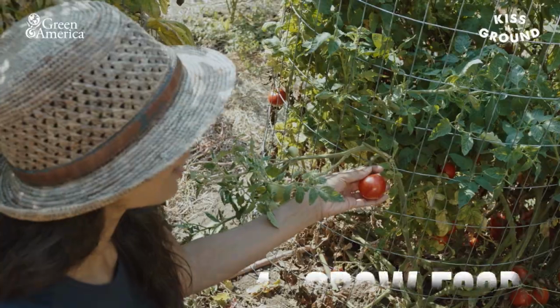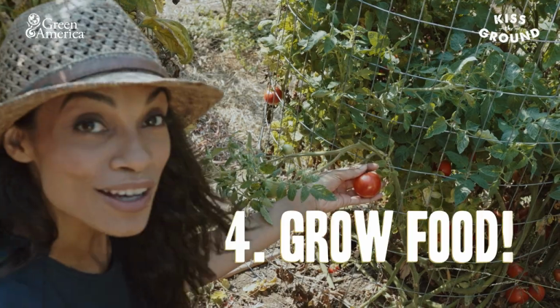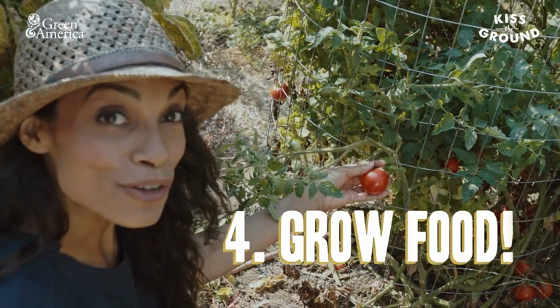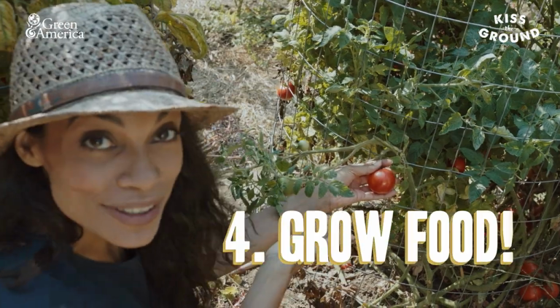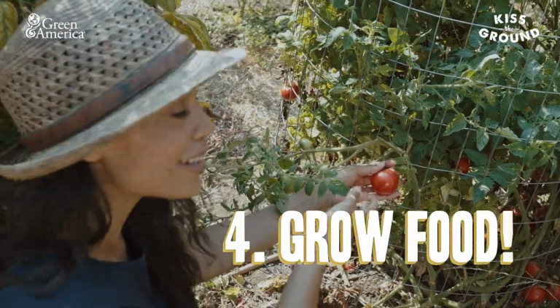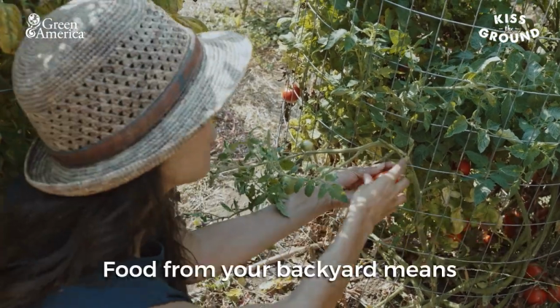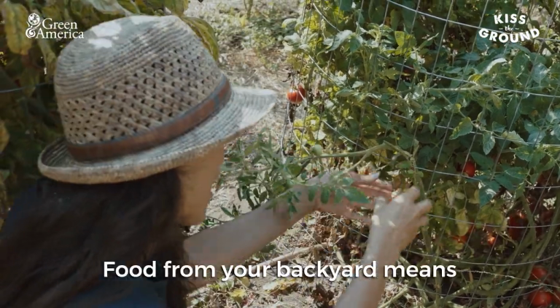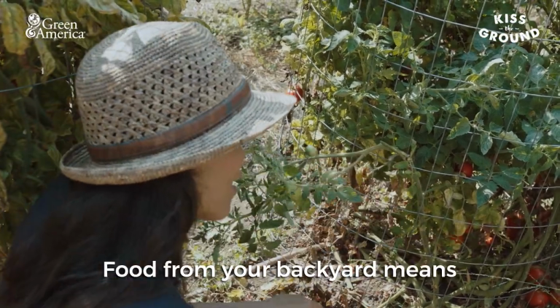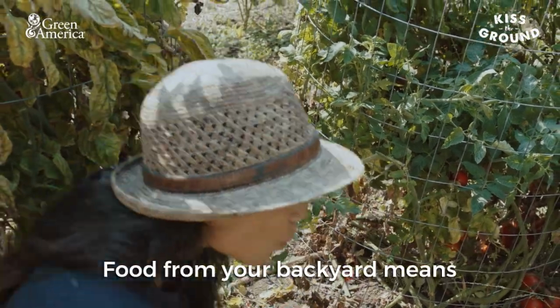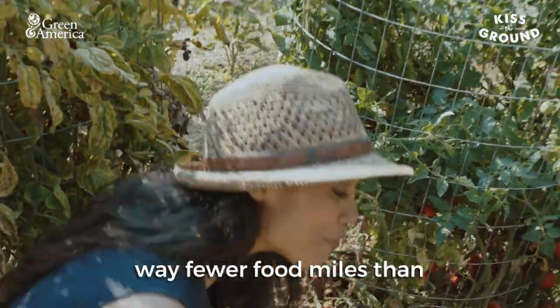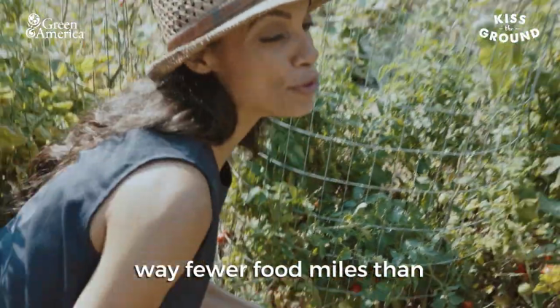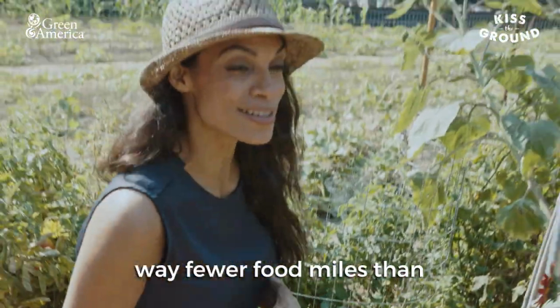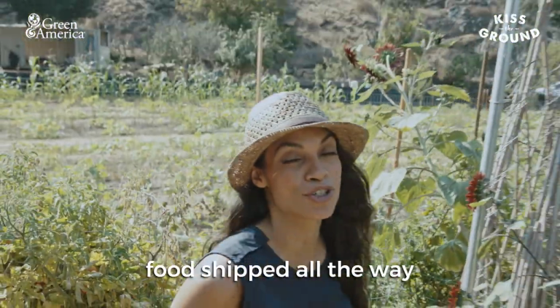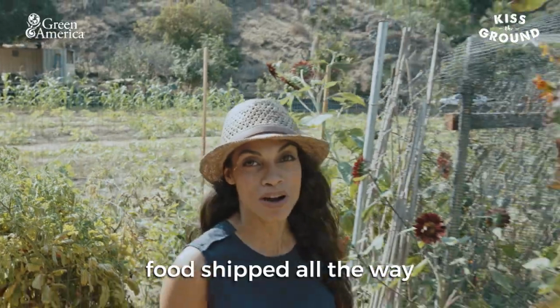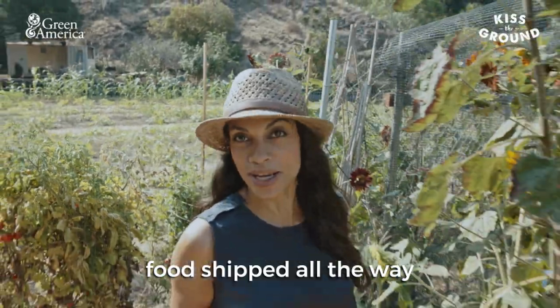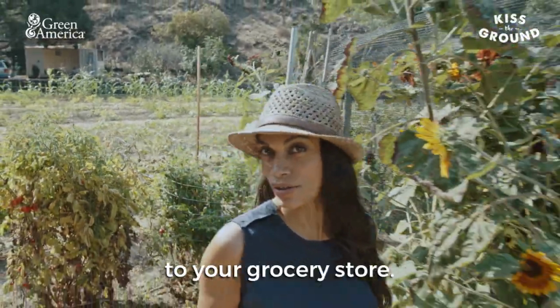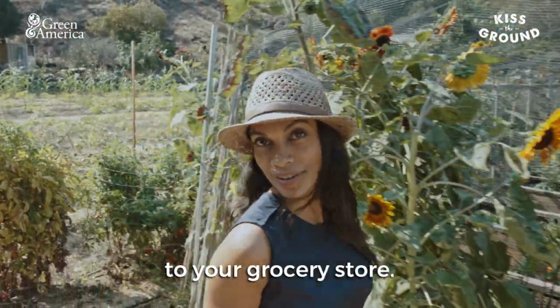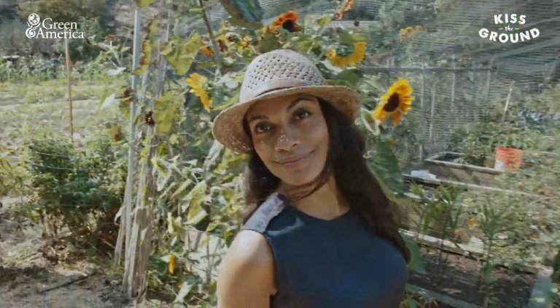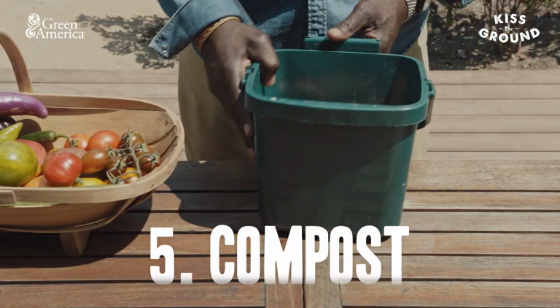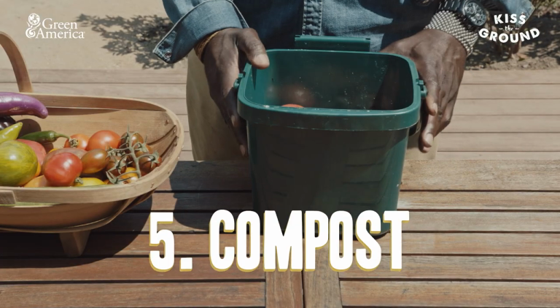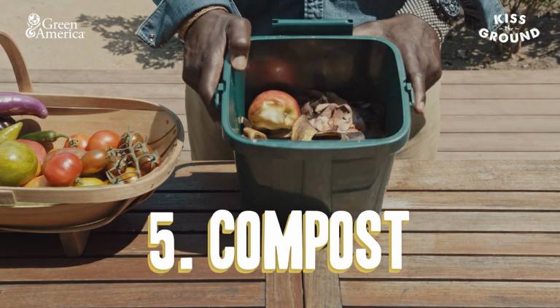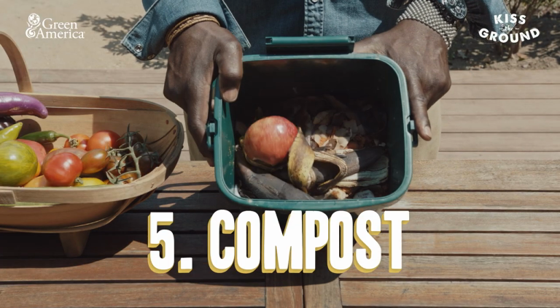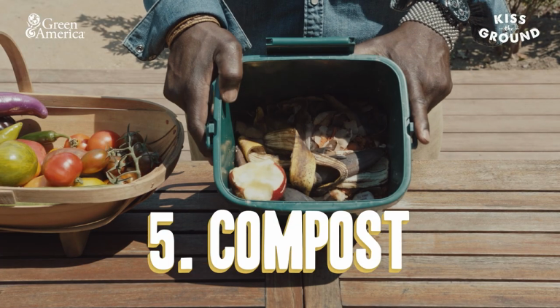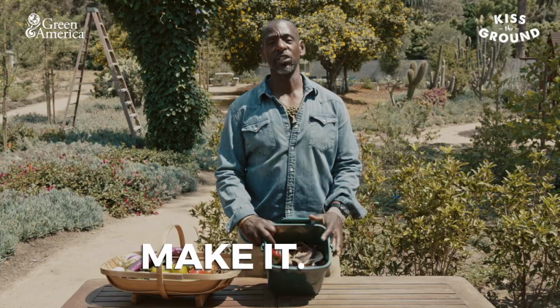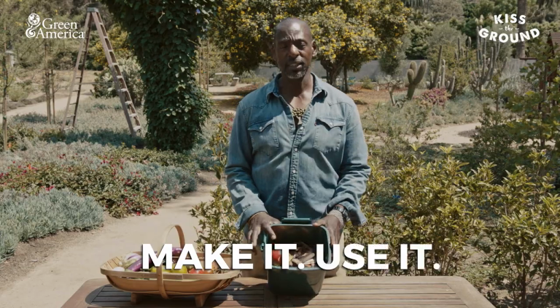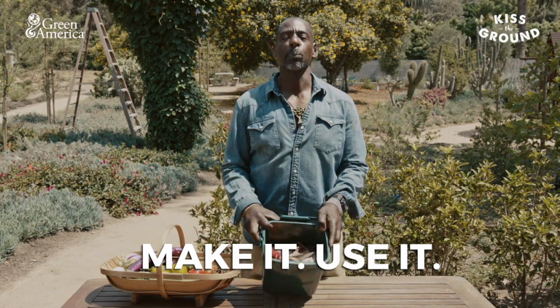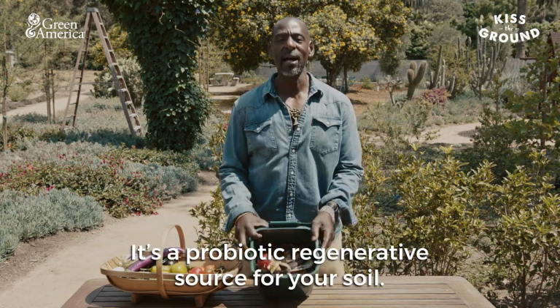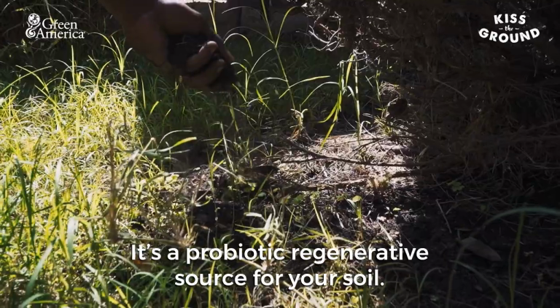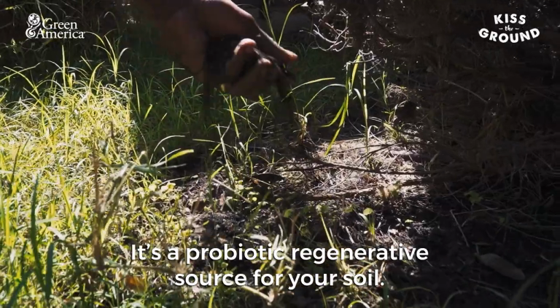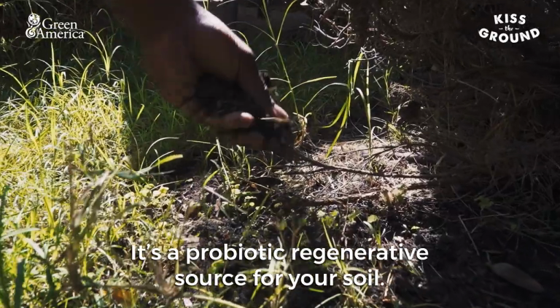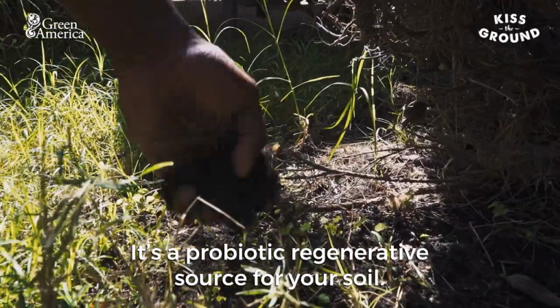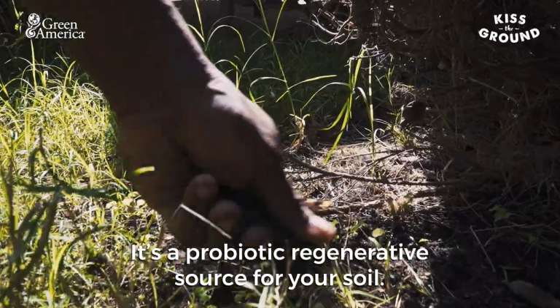Four: grow food. Food from your backyard means way fewer food miles than food shipped all the way to your grocery store. Five: compost. Make it, use it. It's a probiotic regenerative source for your soil.